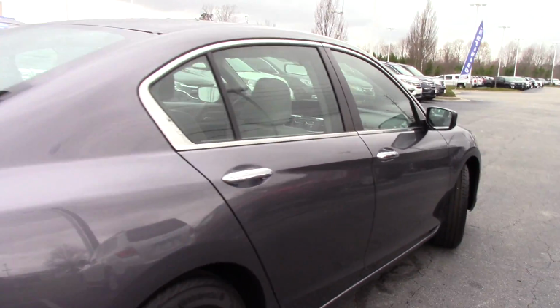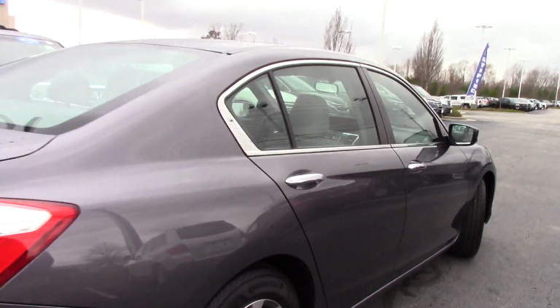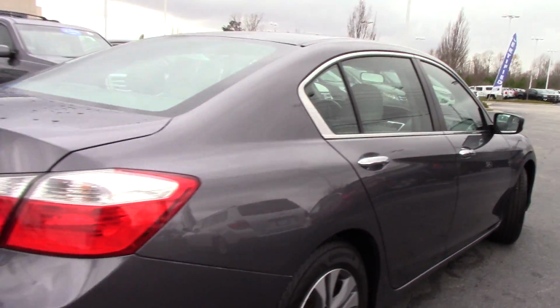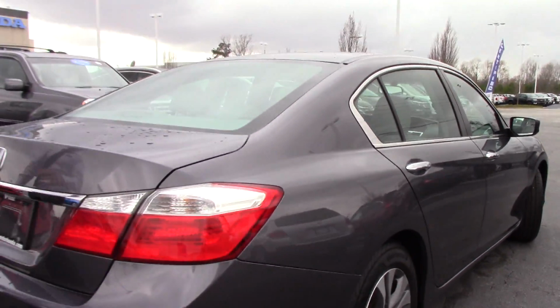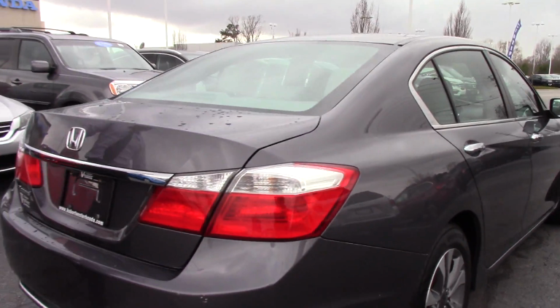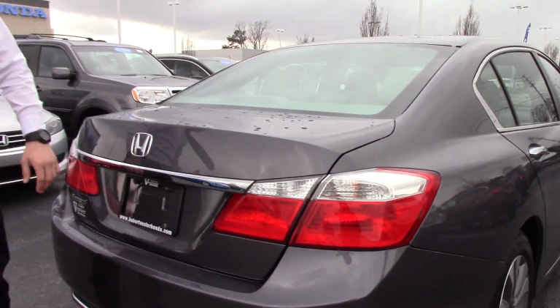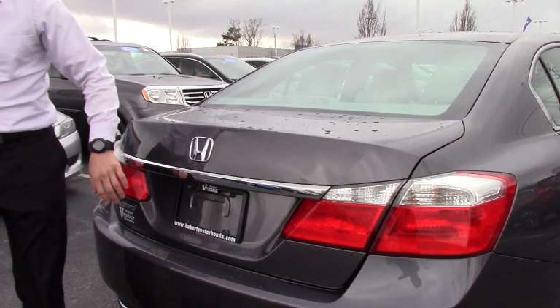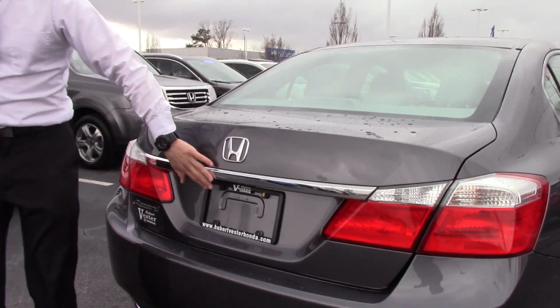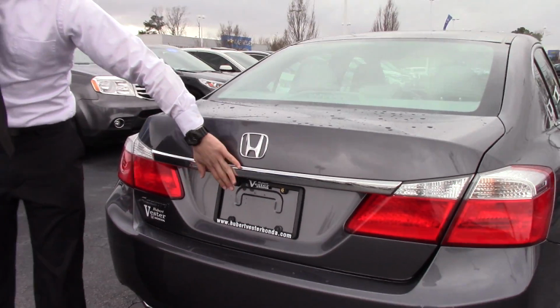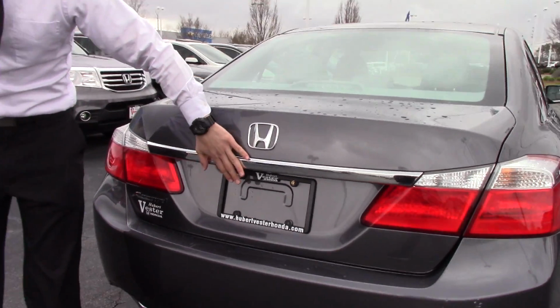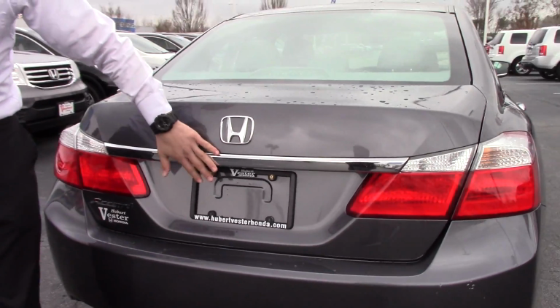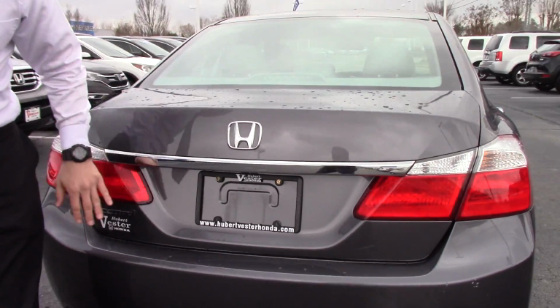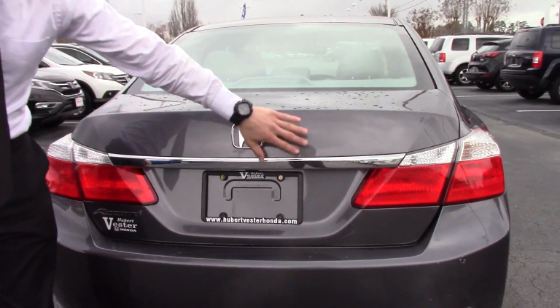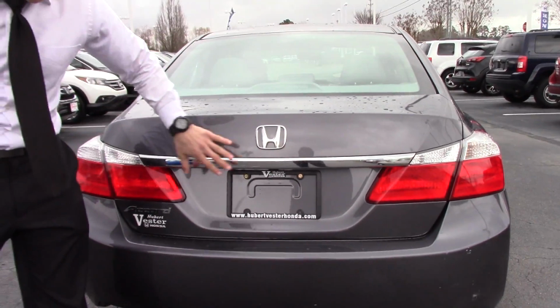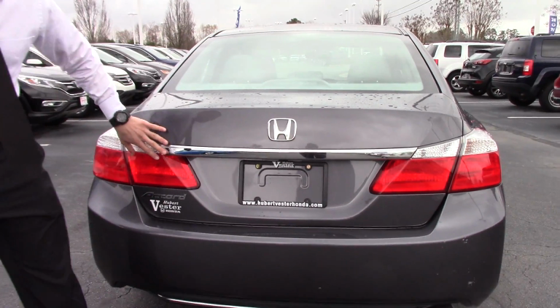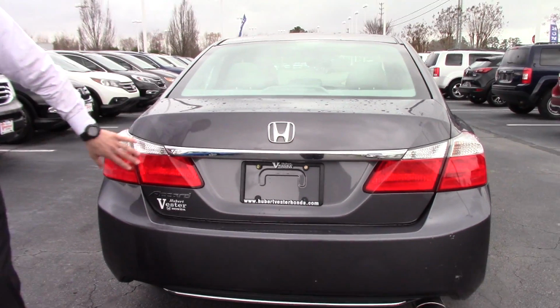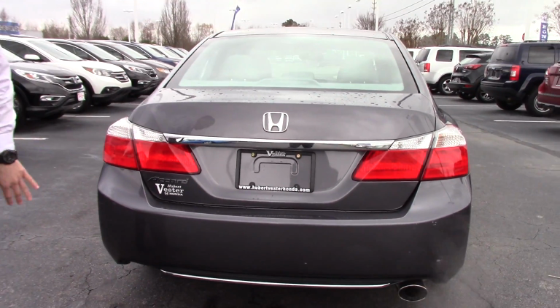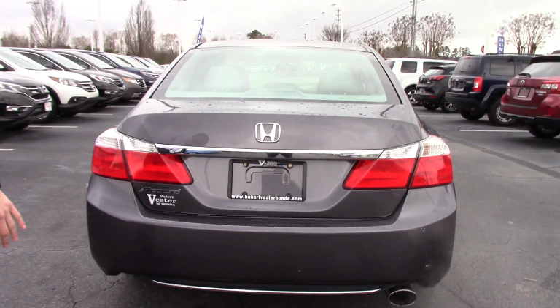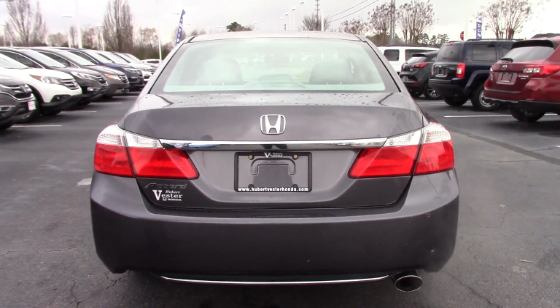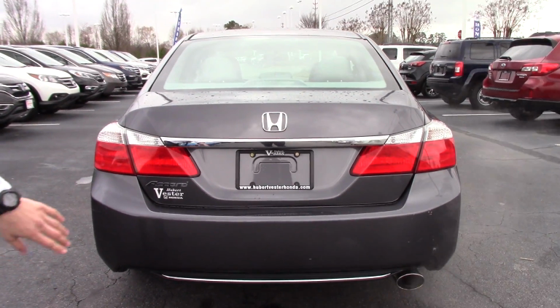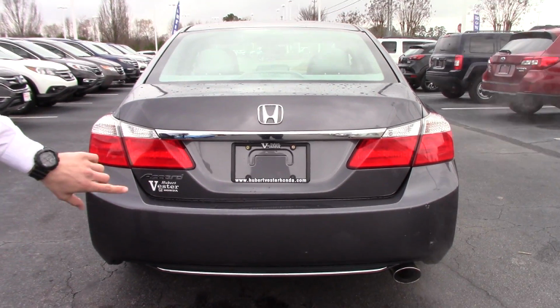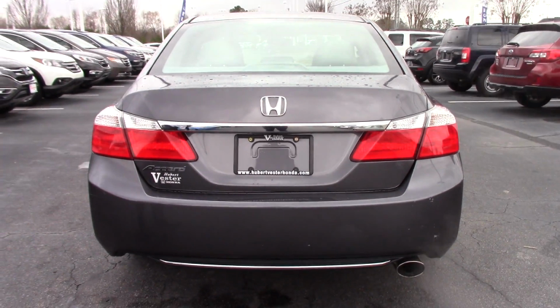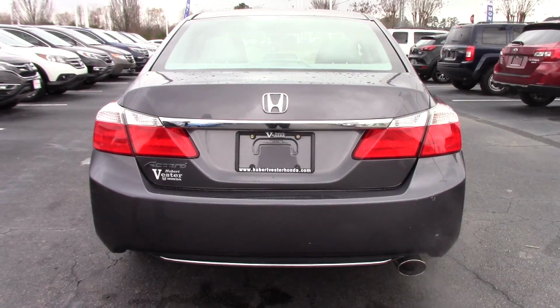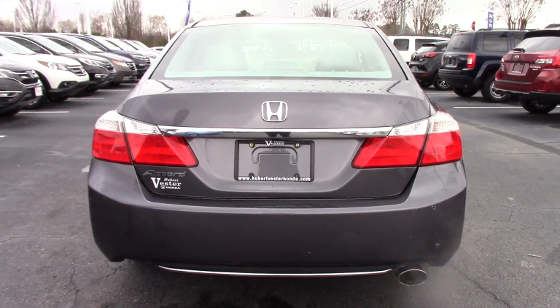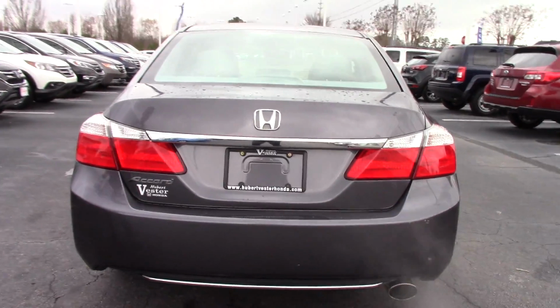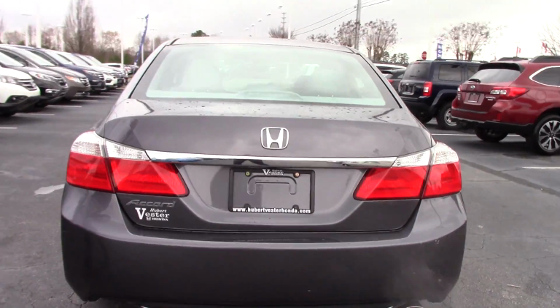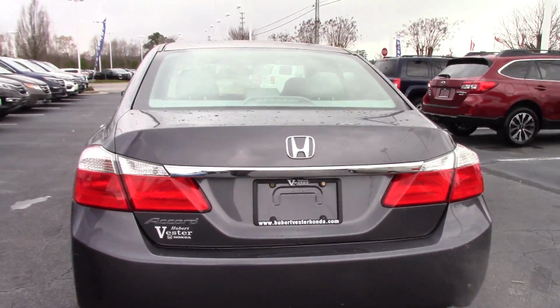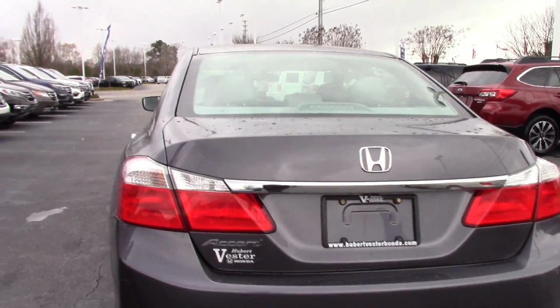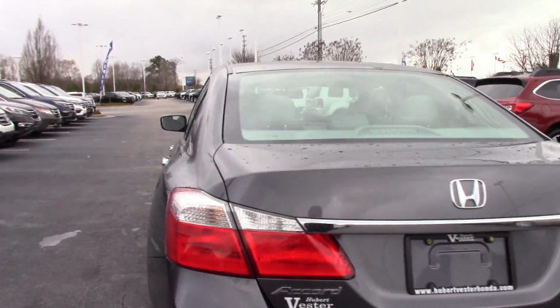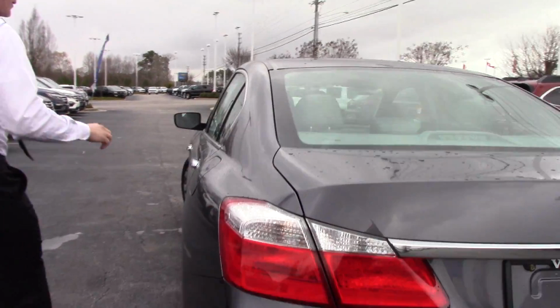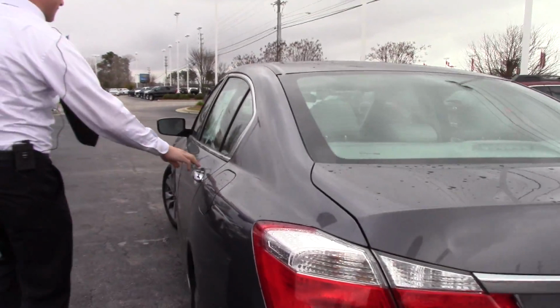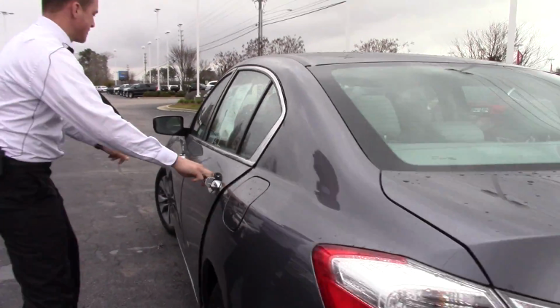We have a very spacious trunk back here with a backup camera, nice chrome accents on here and a chrome accent on the spoiler. Exhaust.